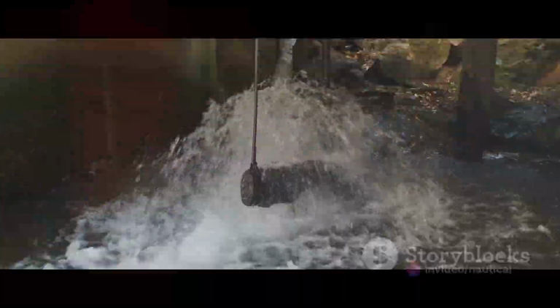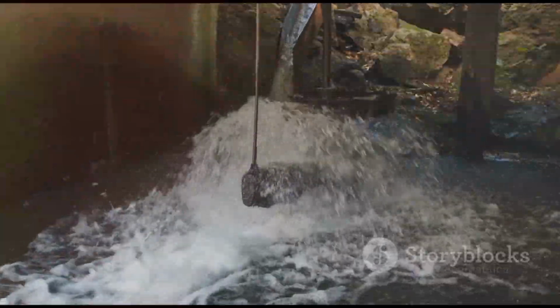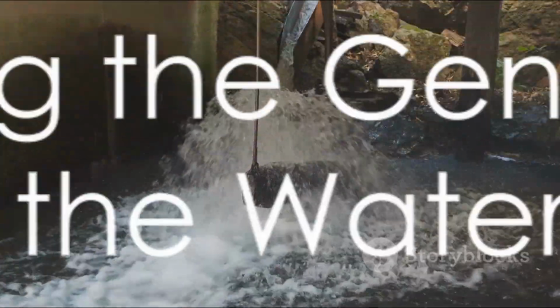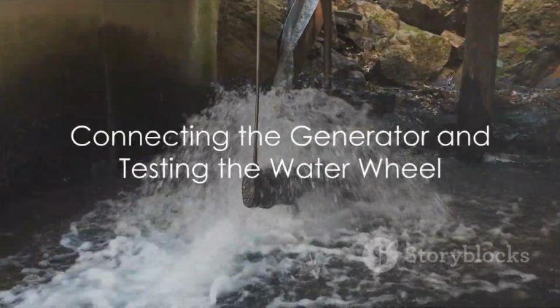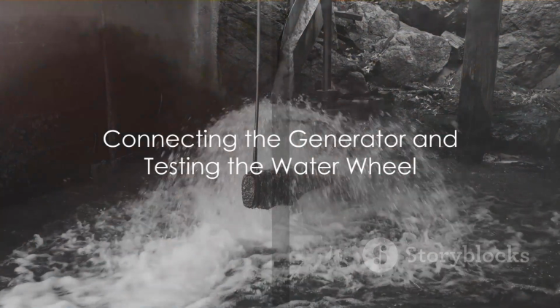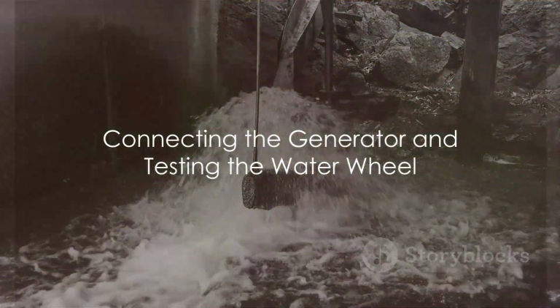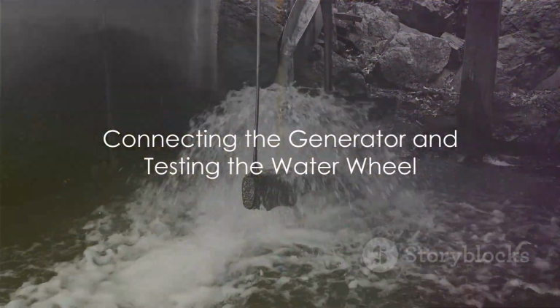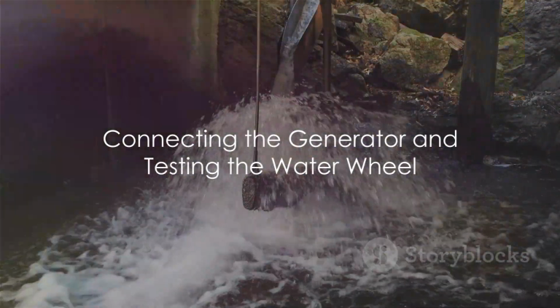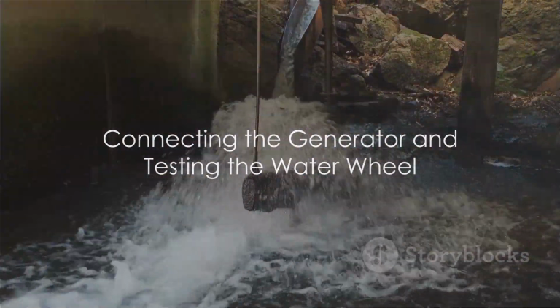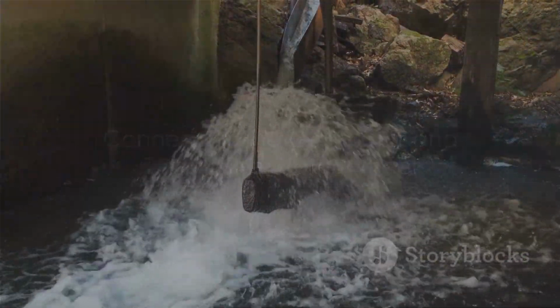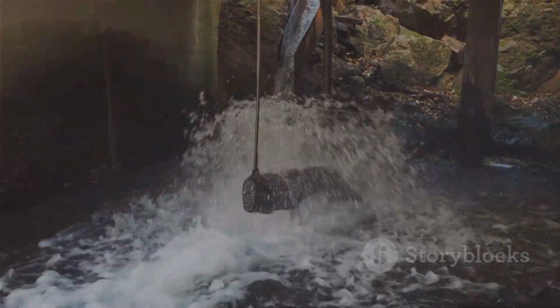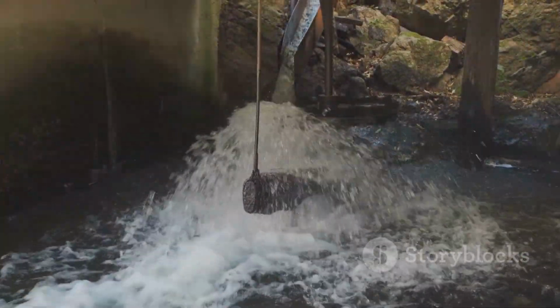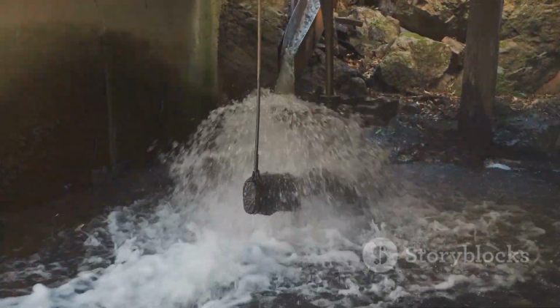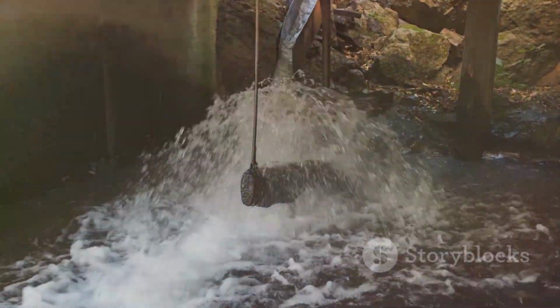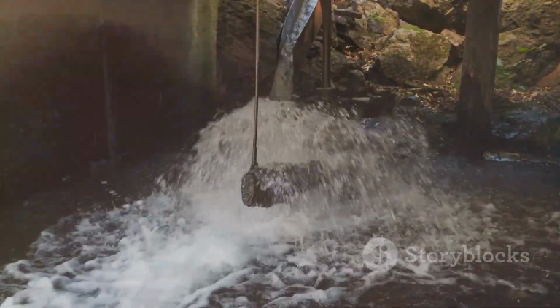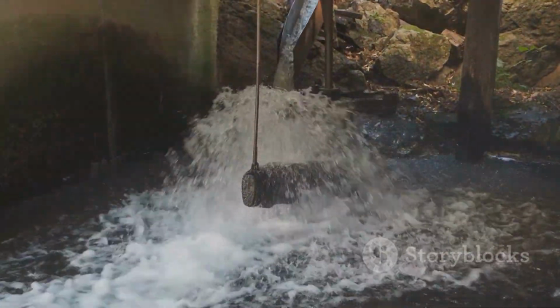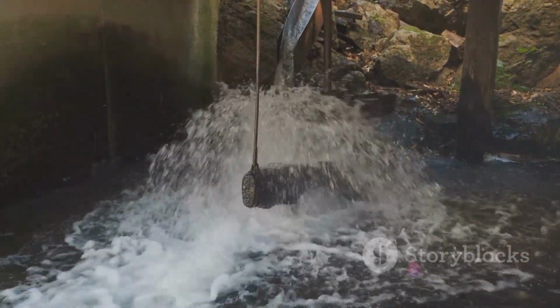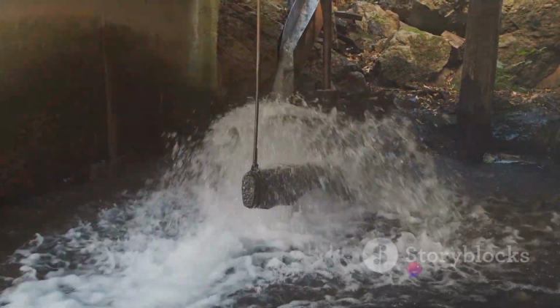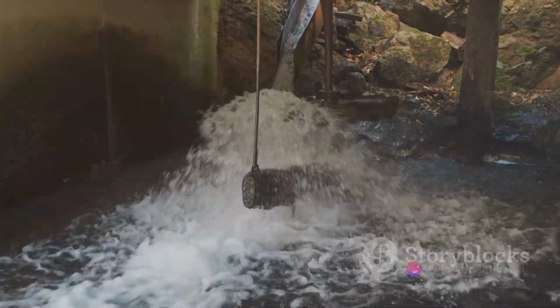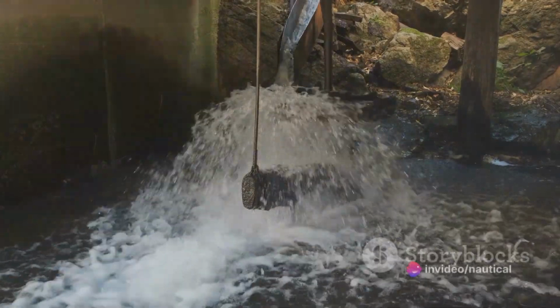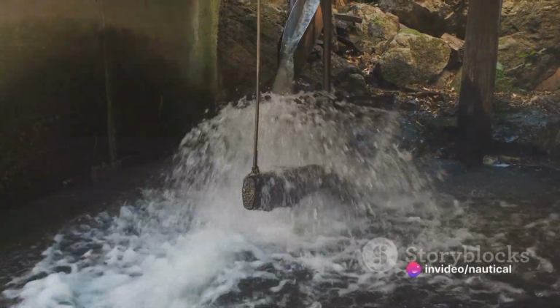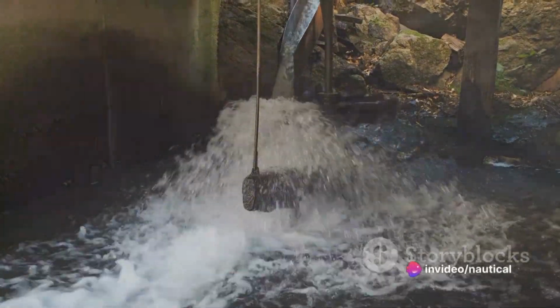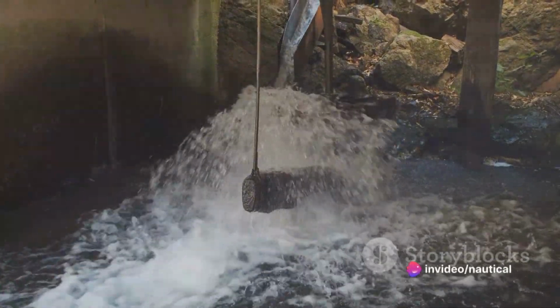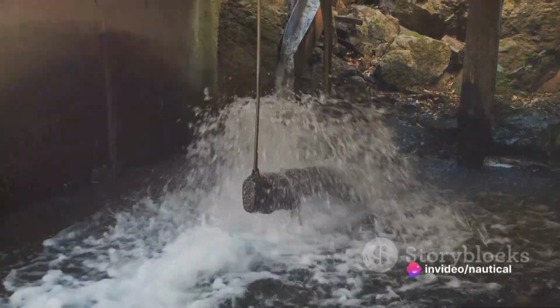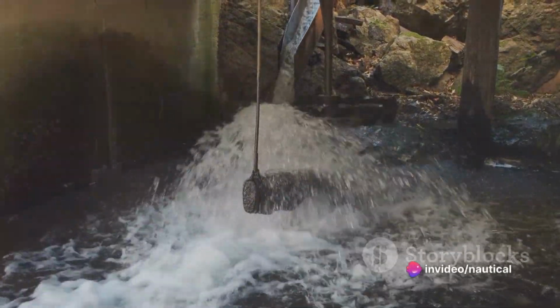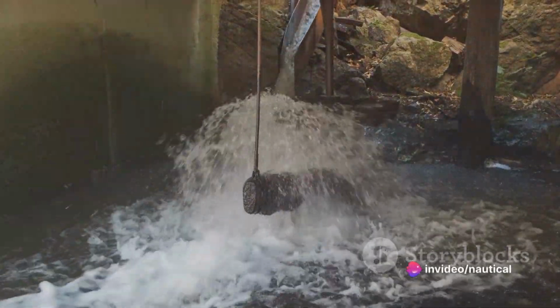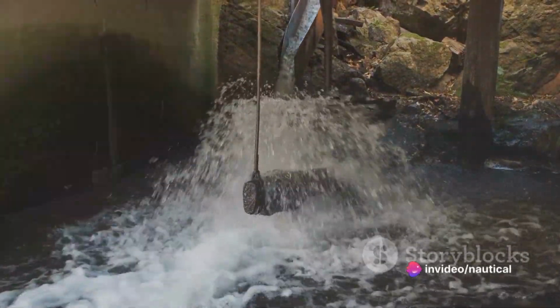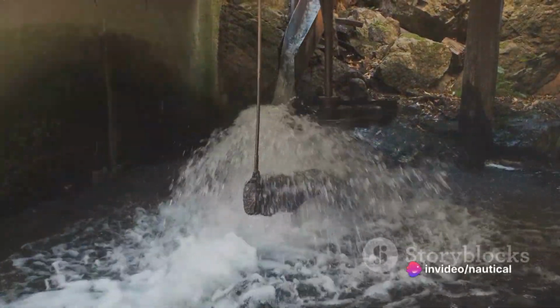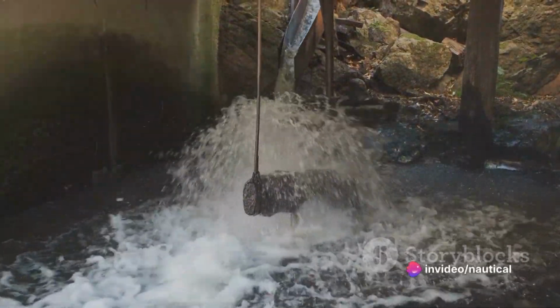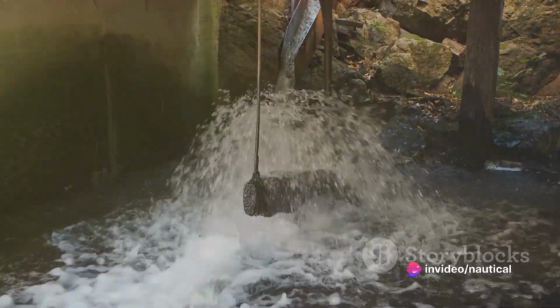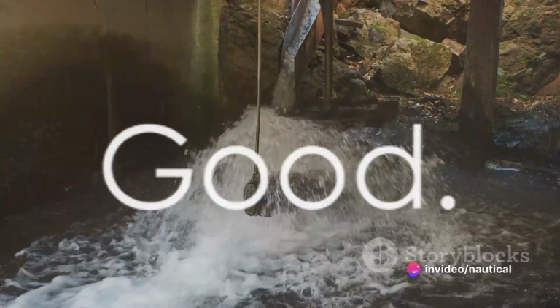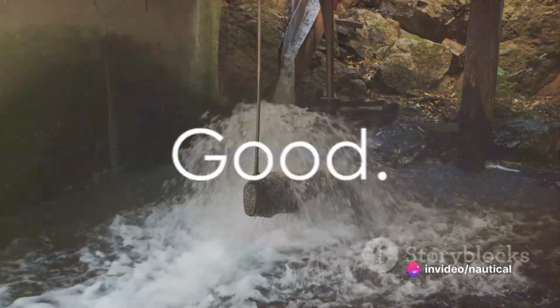Now it's time to connect the generator. Attach one end of the generator to the axle. As the waterwheel spins, the axle will spin as well, driving the generator to produce electricity.